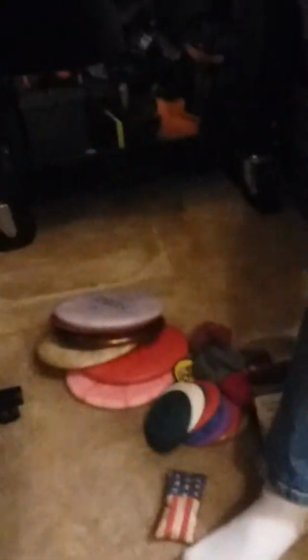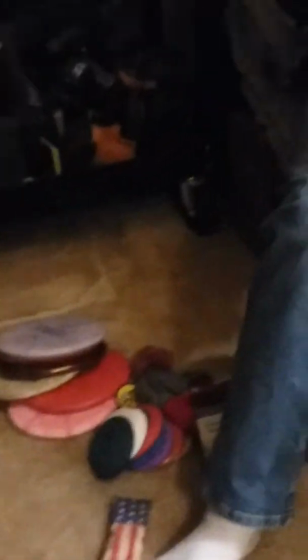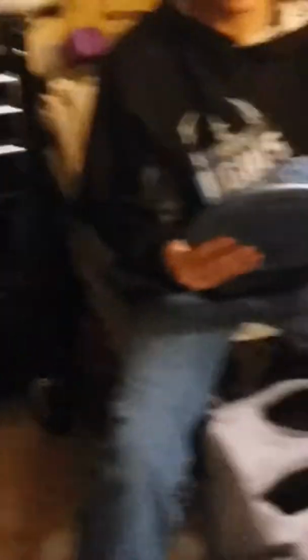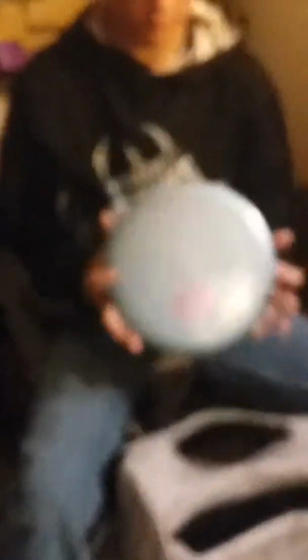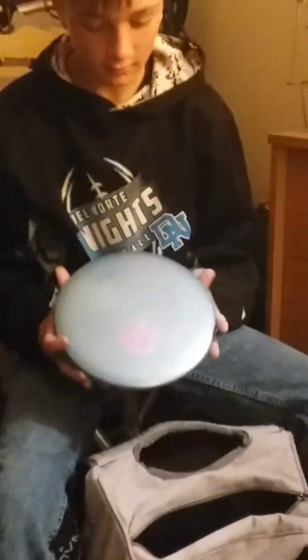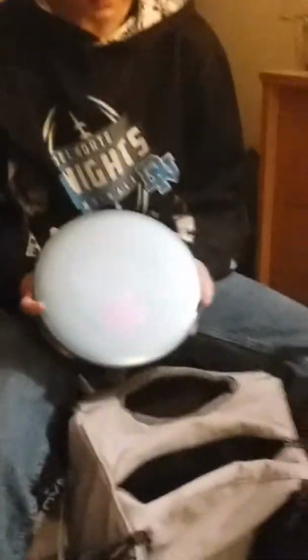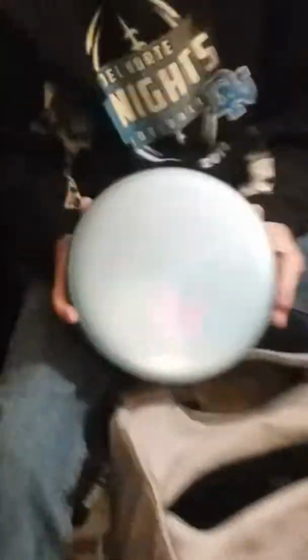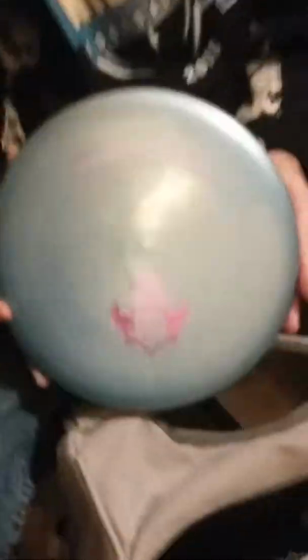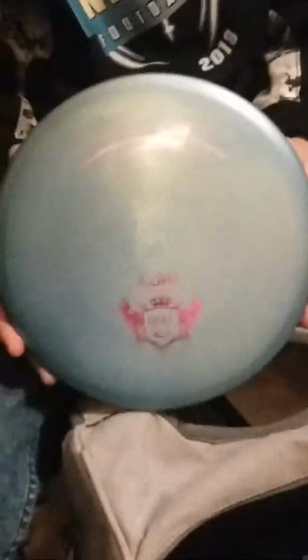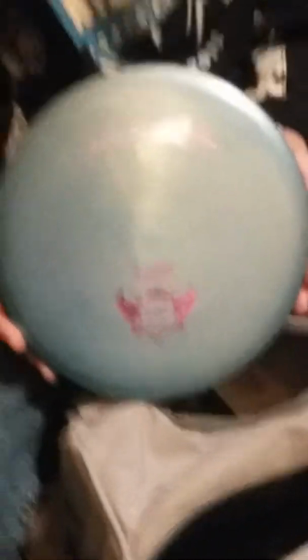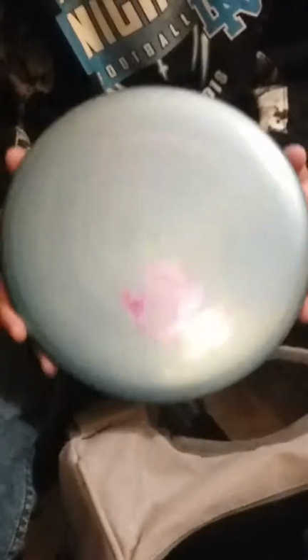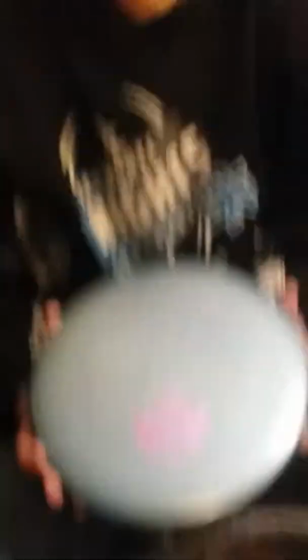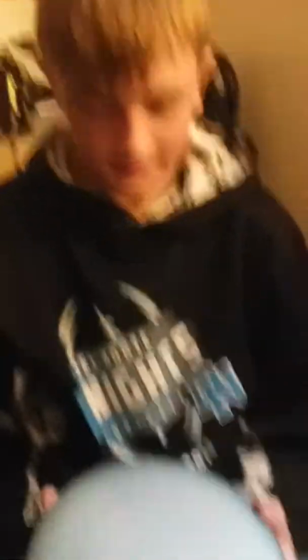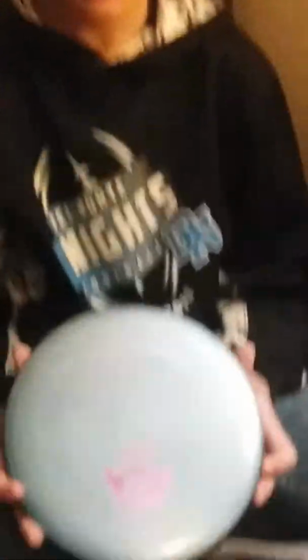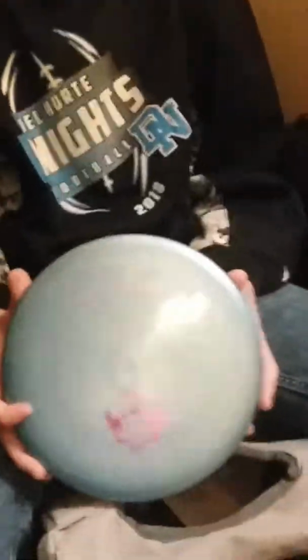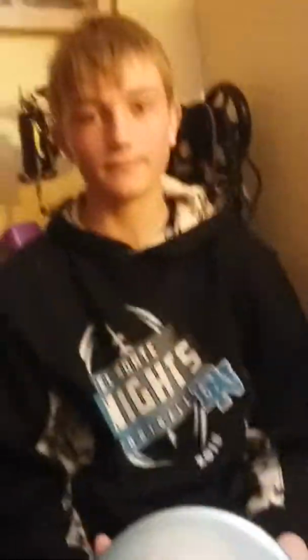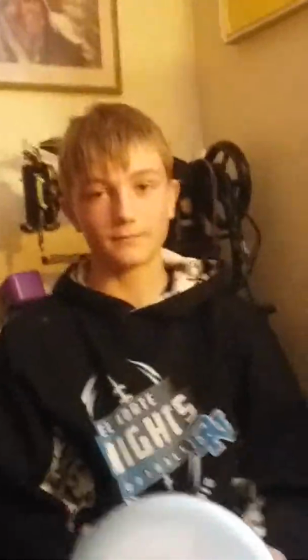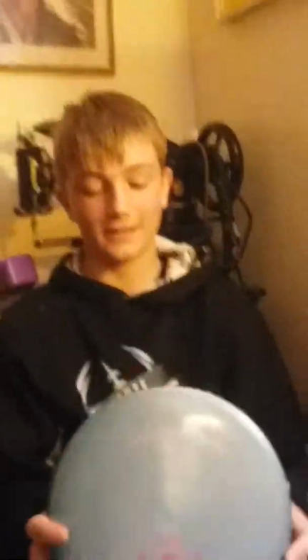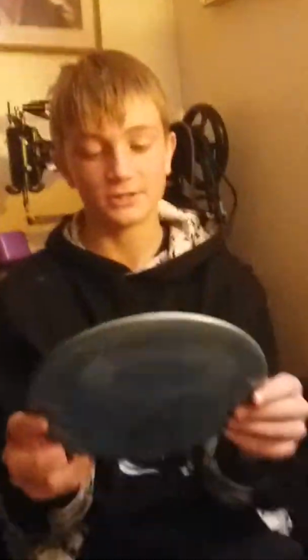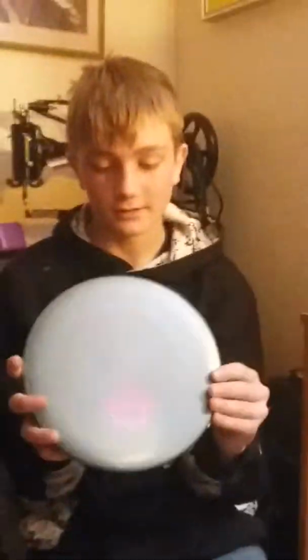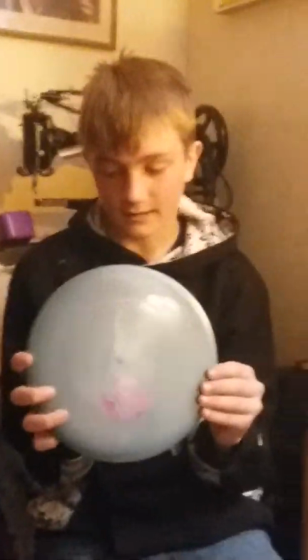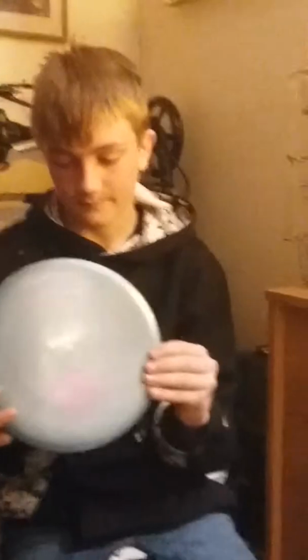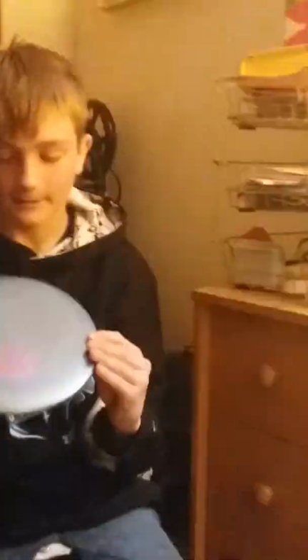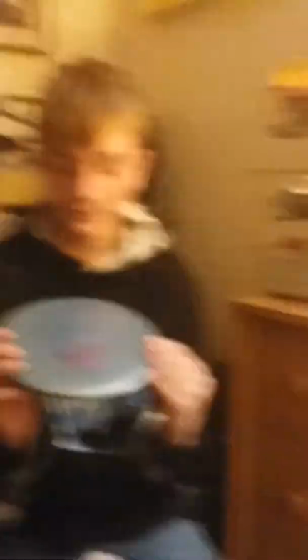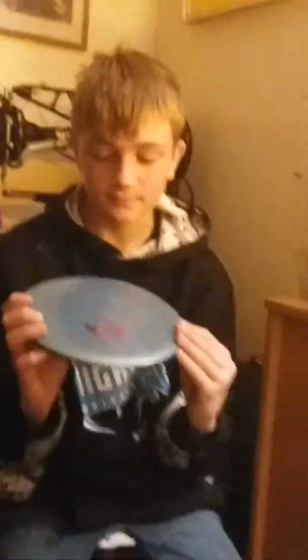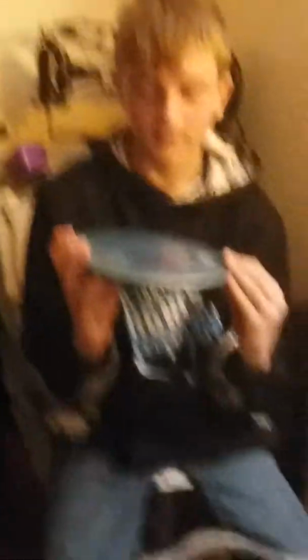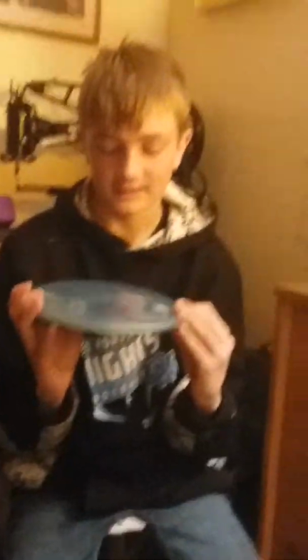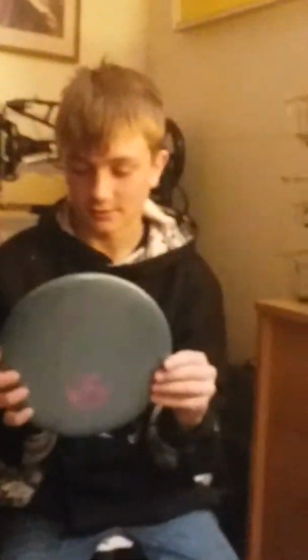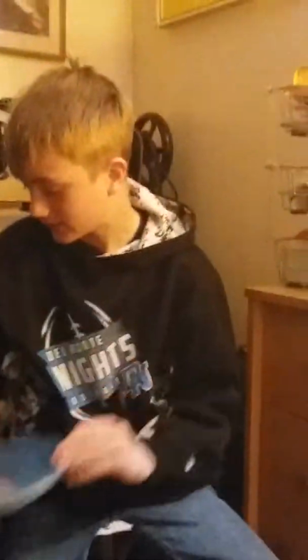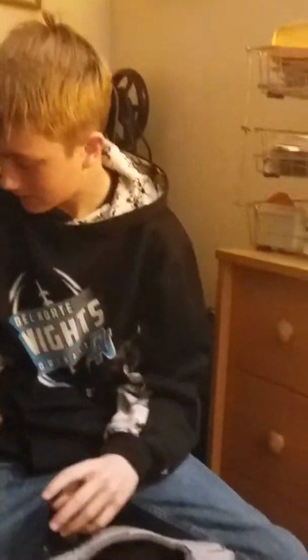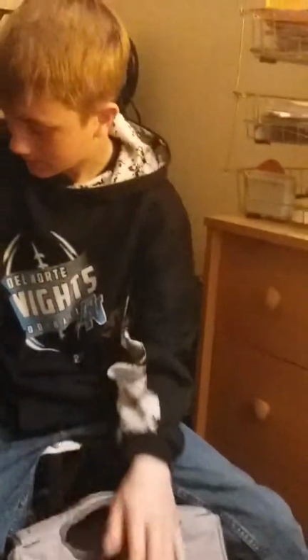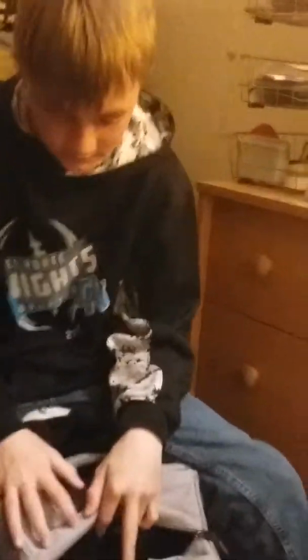Next up for my midranges, I have a Goldline Core. Probably my least distance midrange in my bag, but it's really straight though.